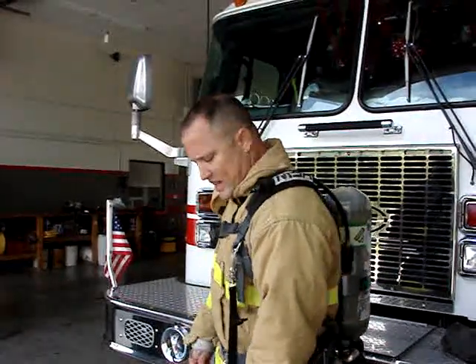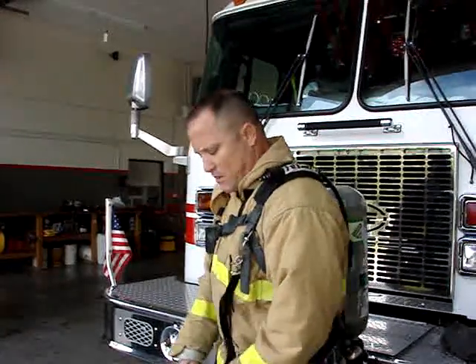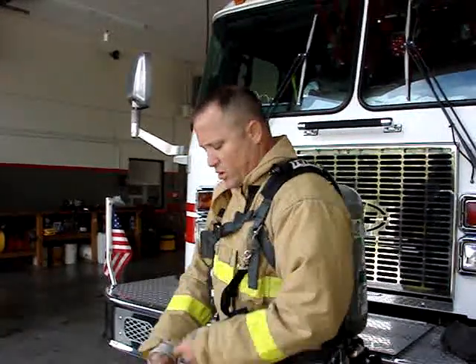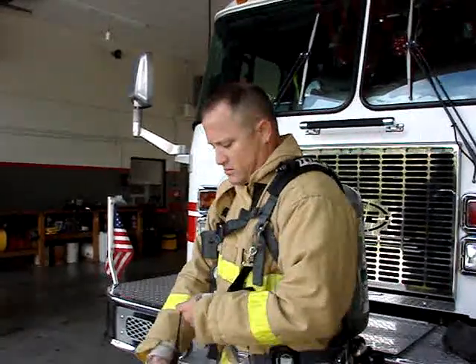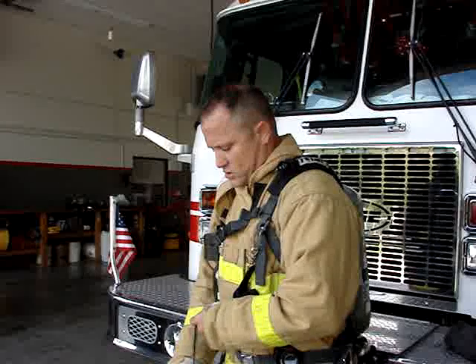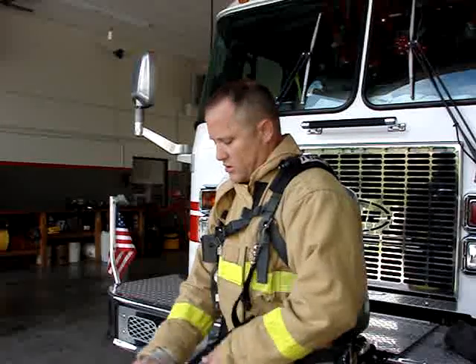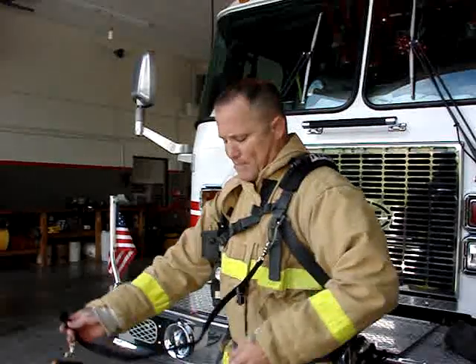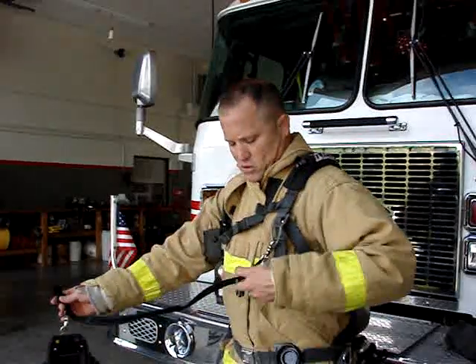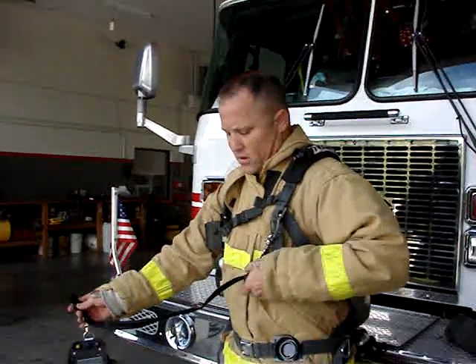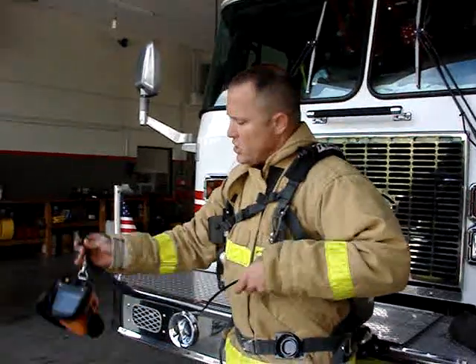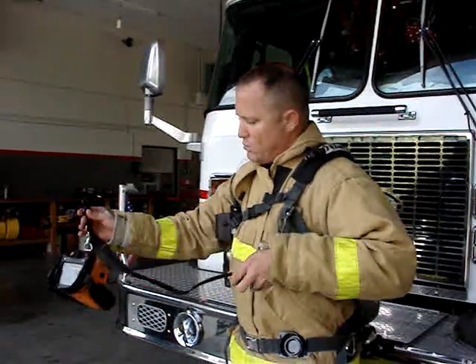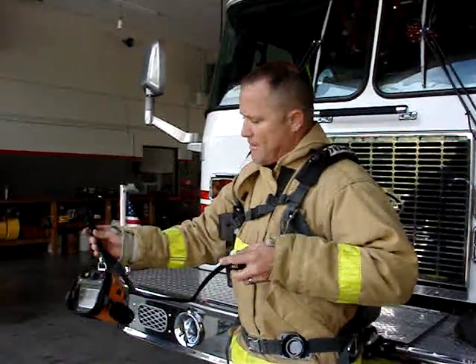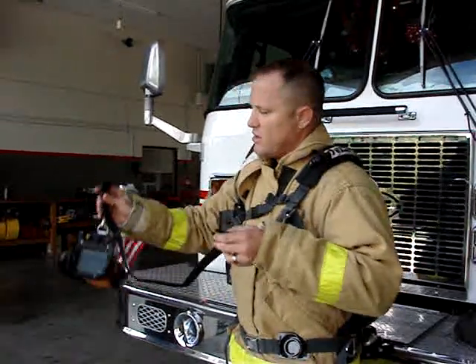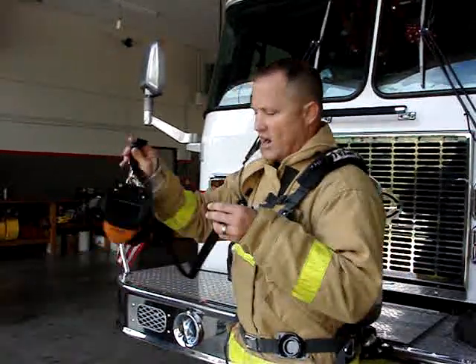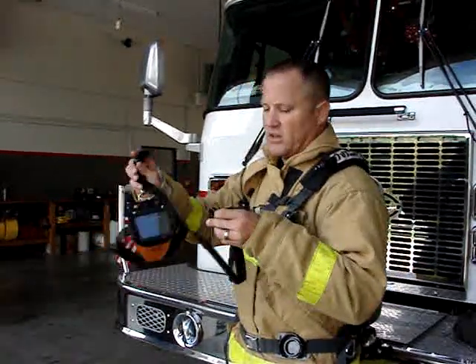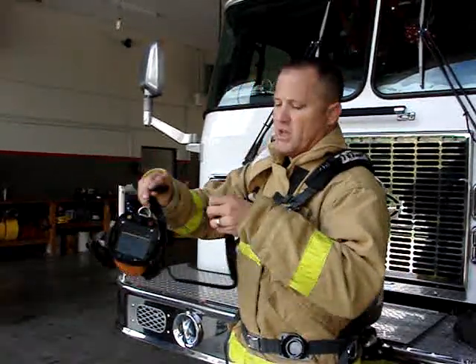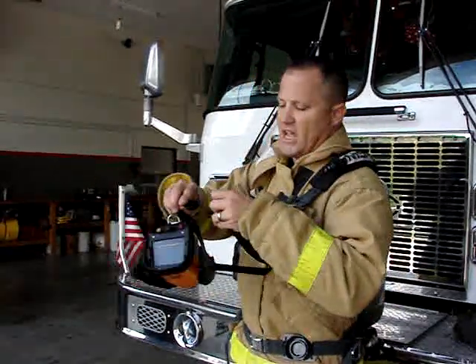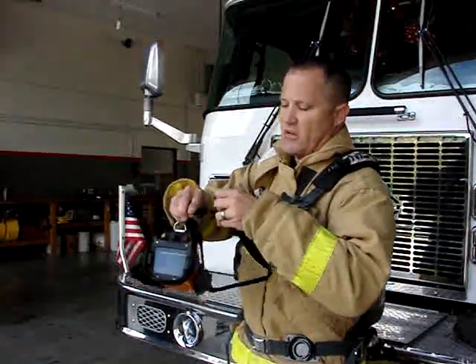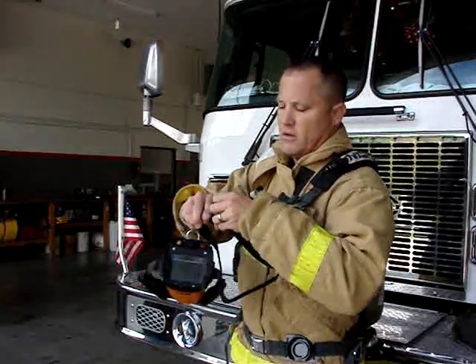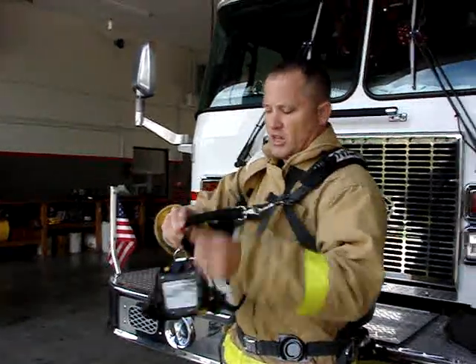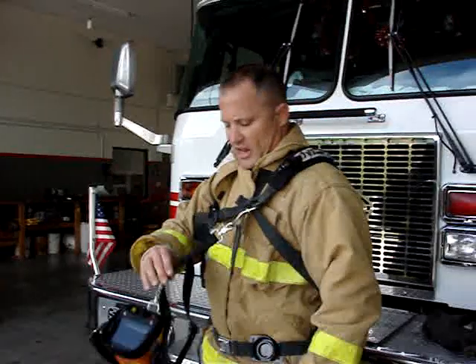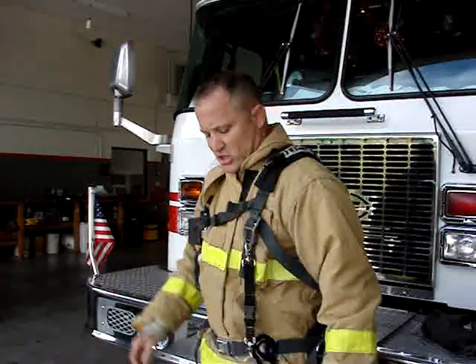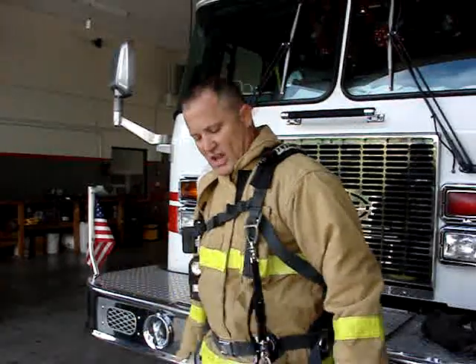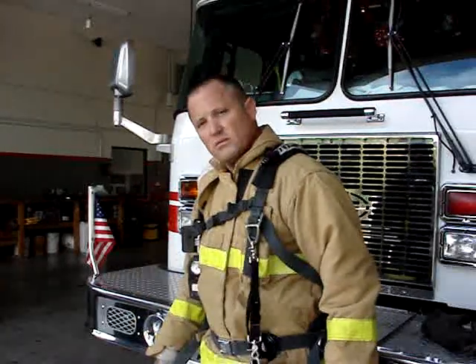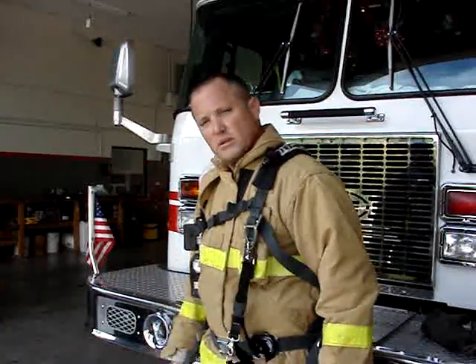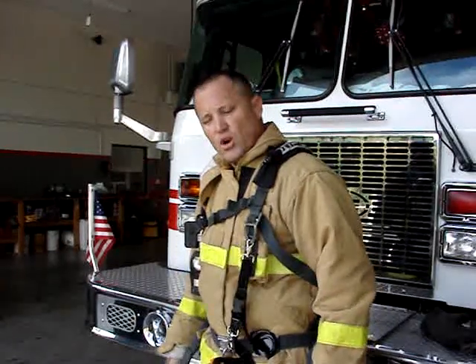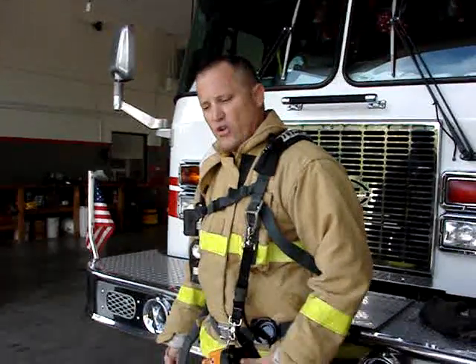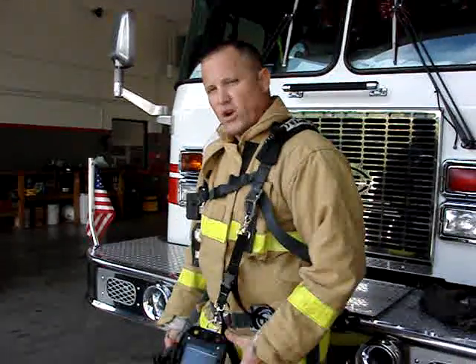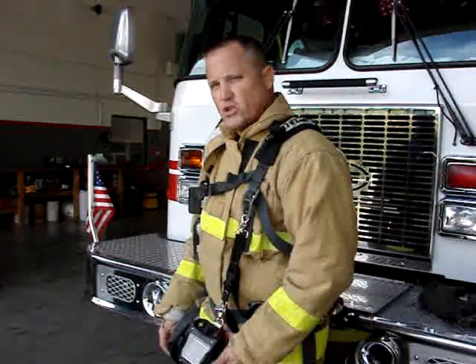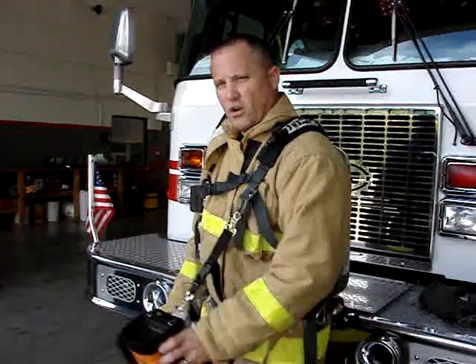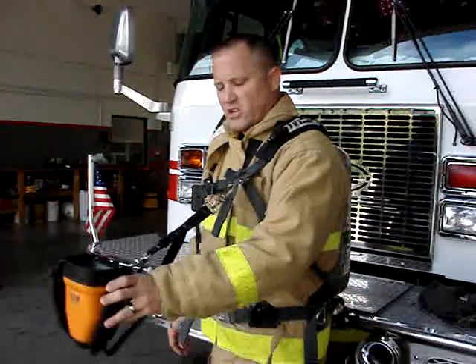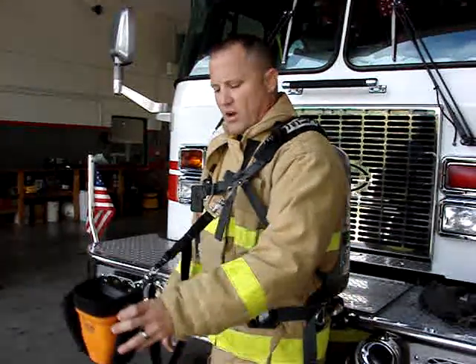In the event you need to pull your strap up shorter, you pull it up, grab the clip, come together, clip, and it's back to chest level. You're never going to lose your thermal imaging camera.